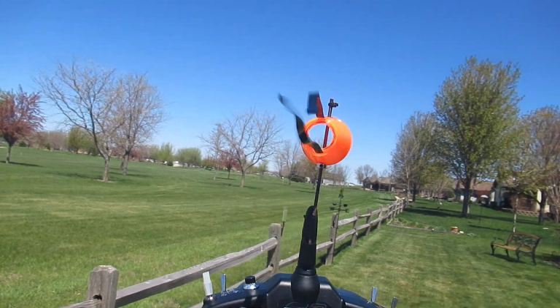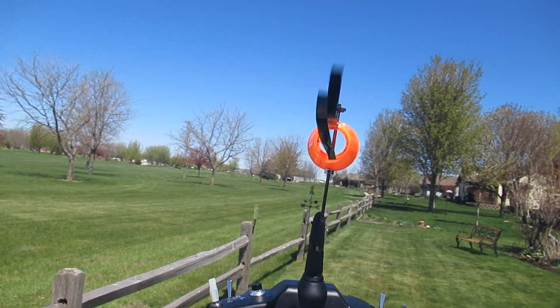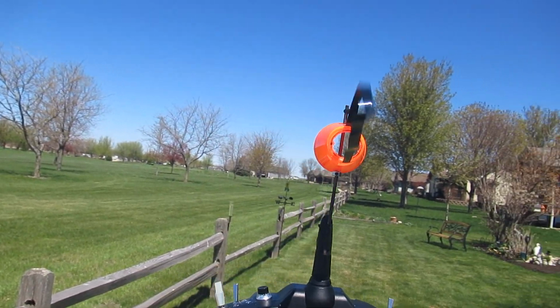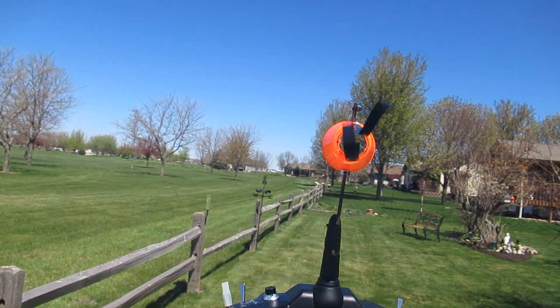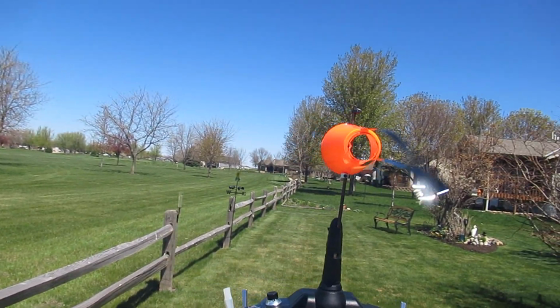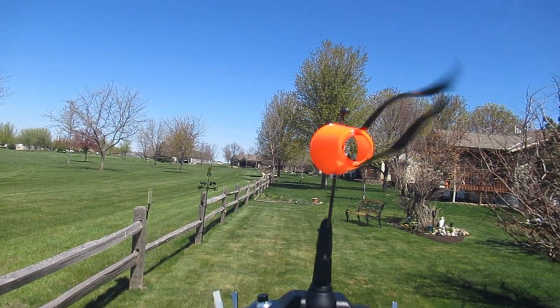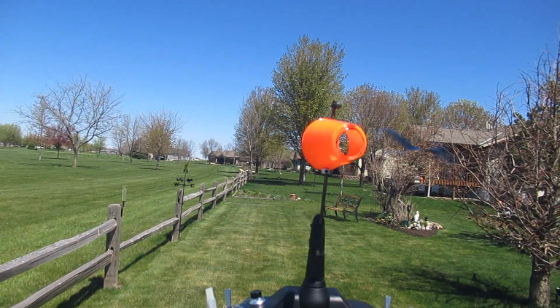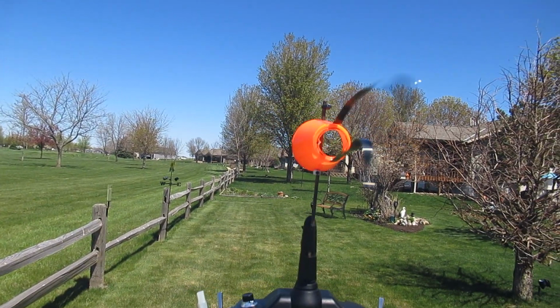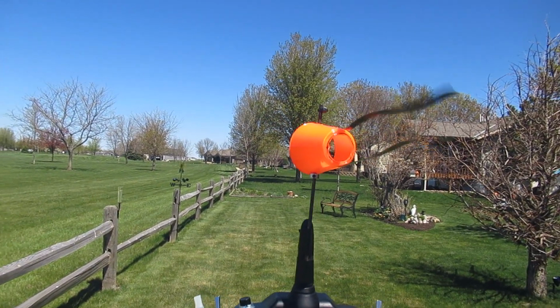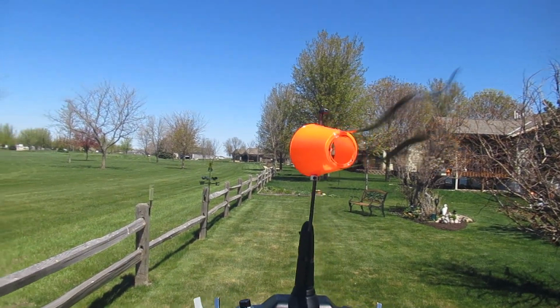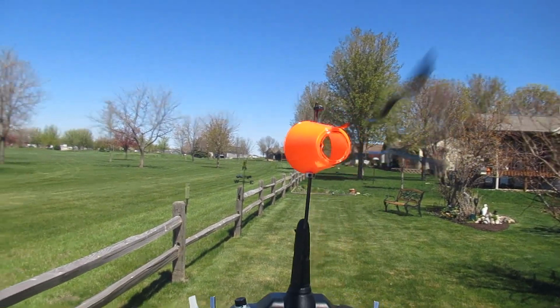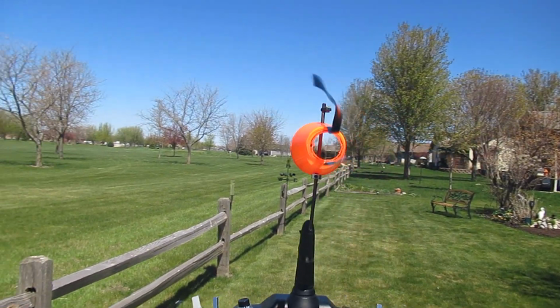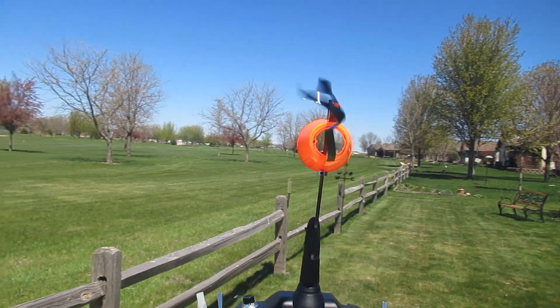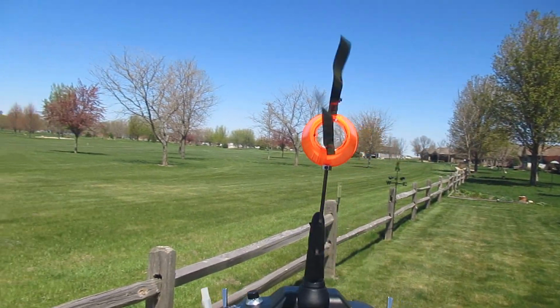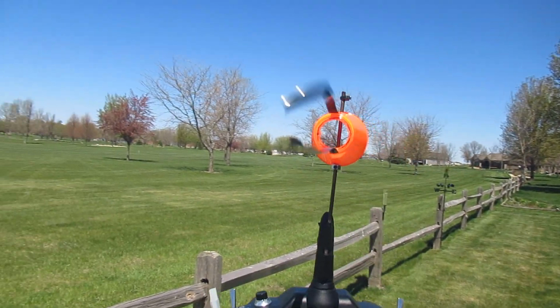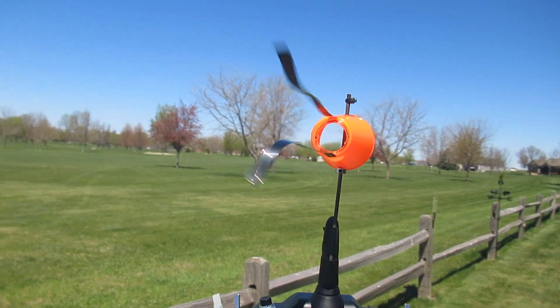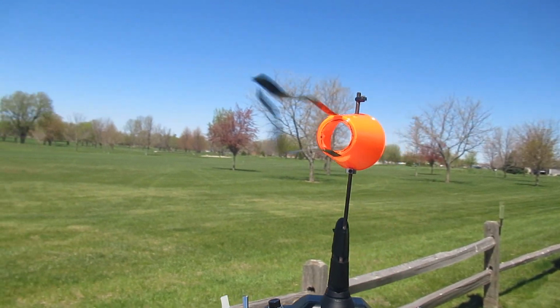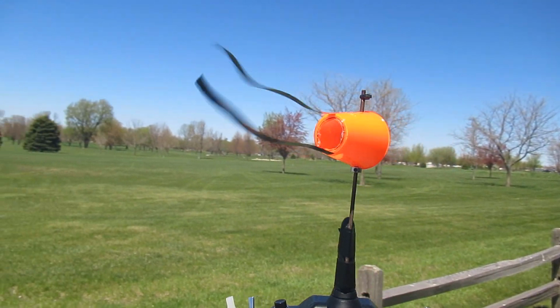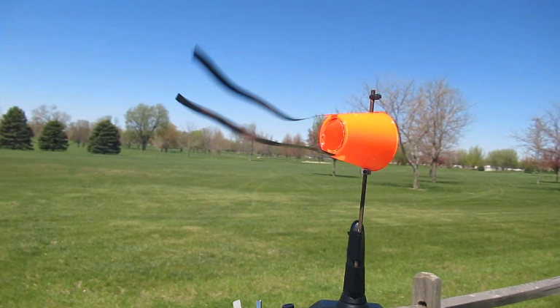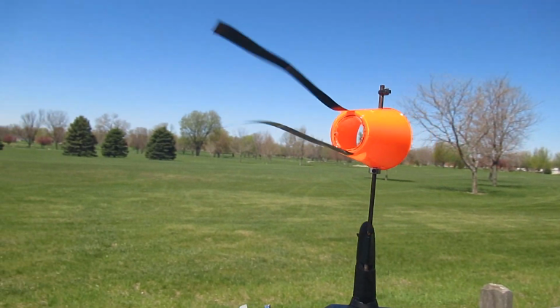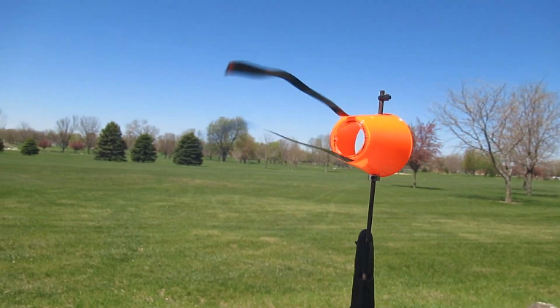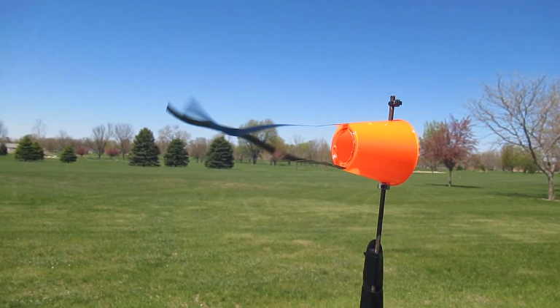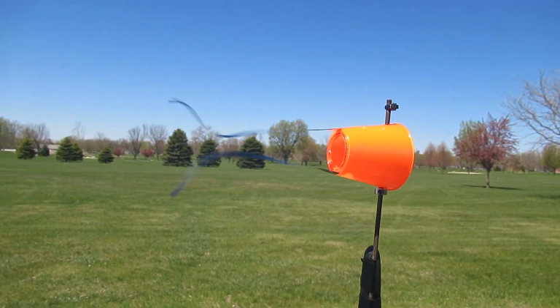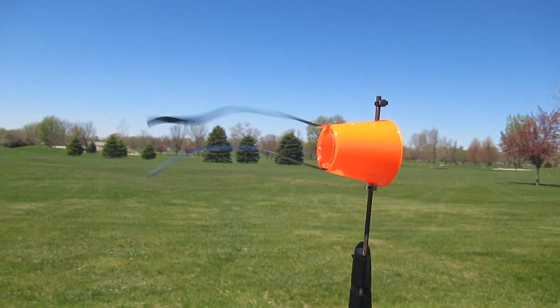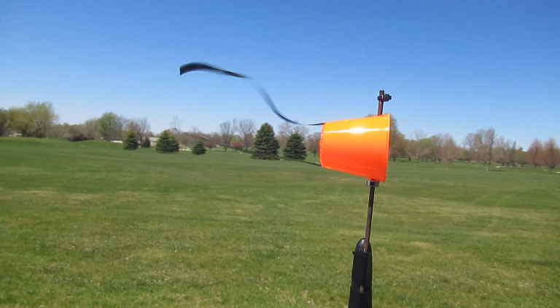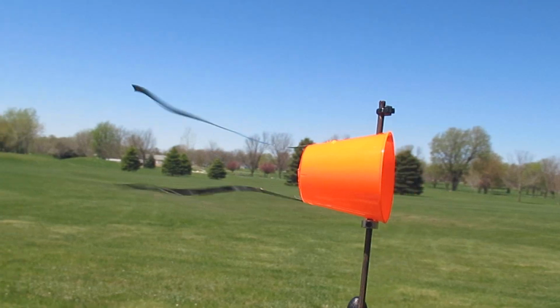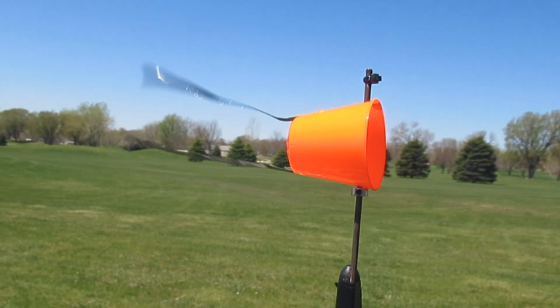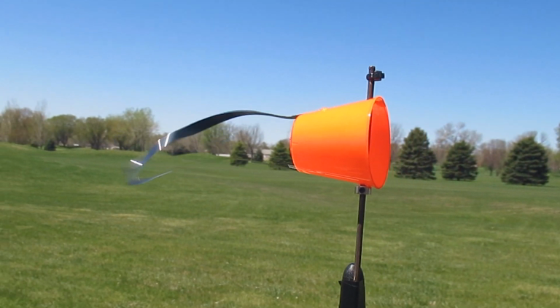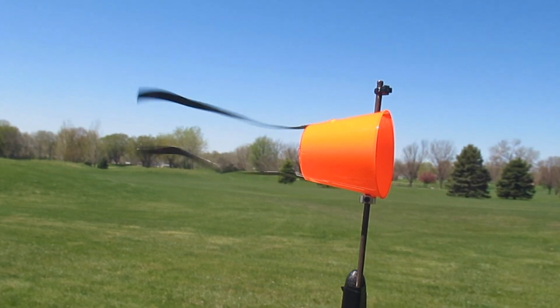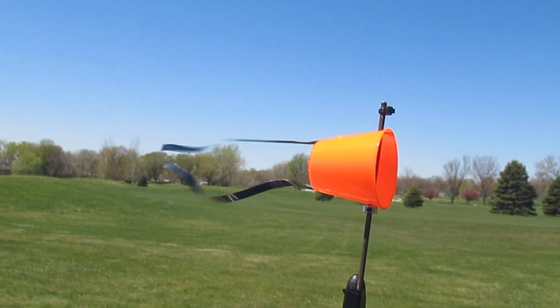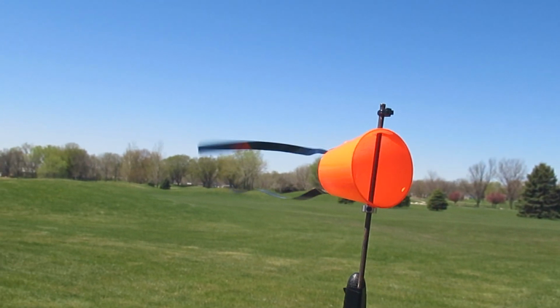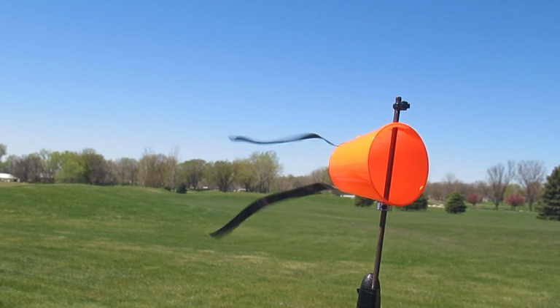You can make optional streamers from audio or video tape. Here you can see exactly which way the wind is blowing so you can take off perfectly into the wind. It works really good, and you can also mount this on your flight box as well.